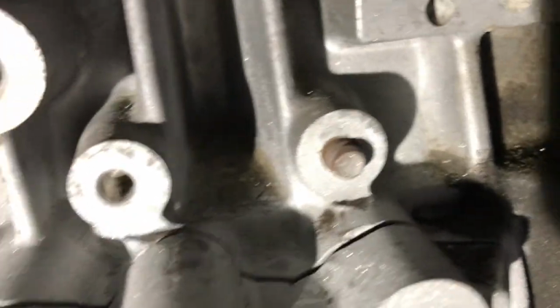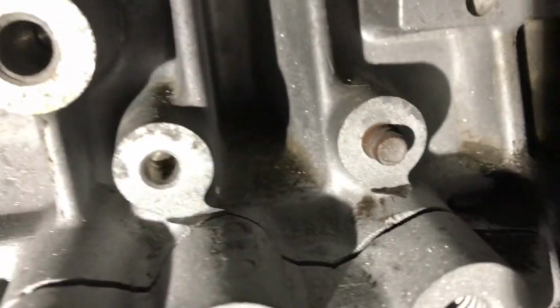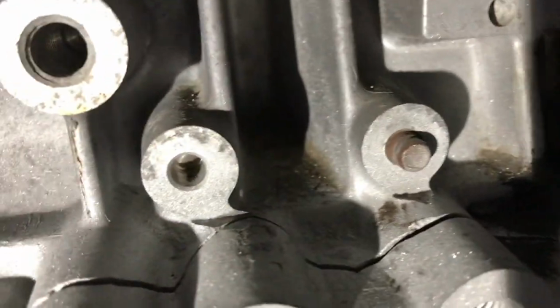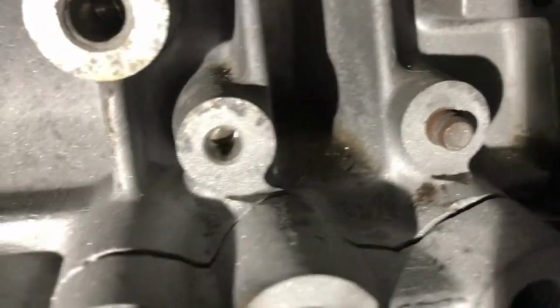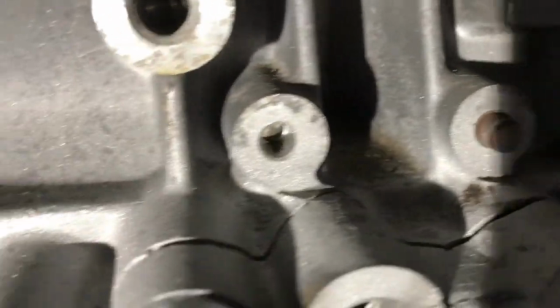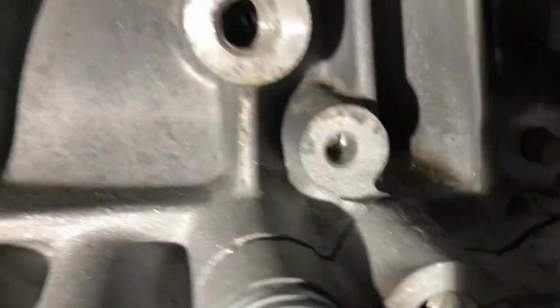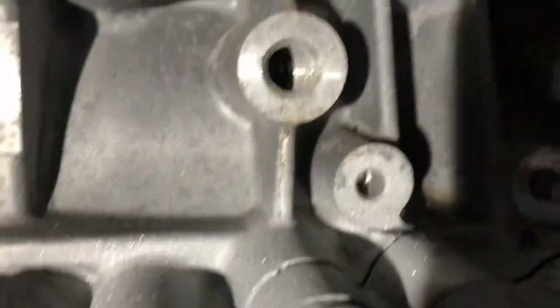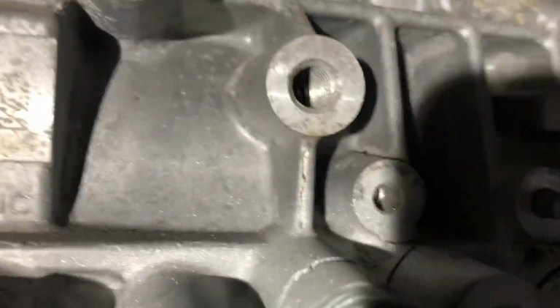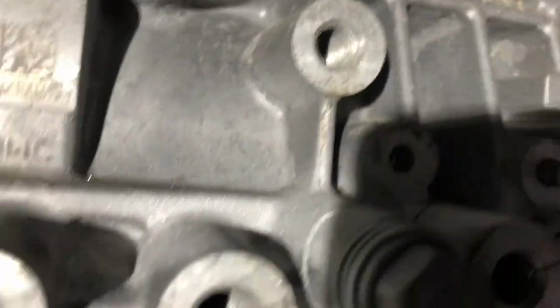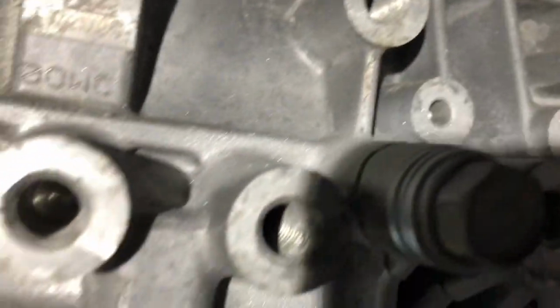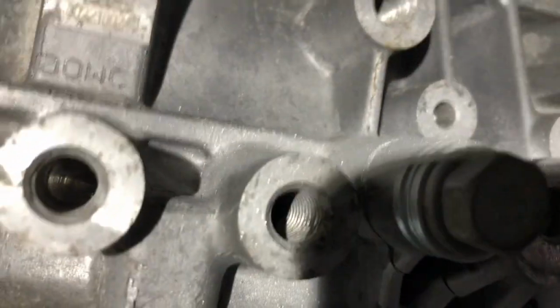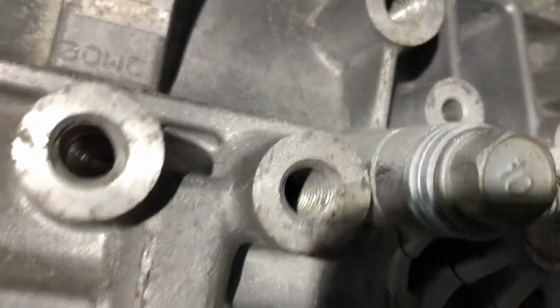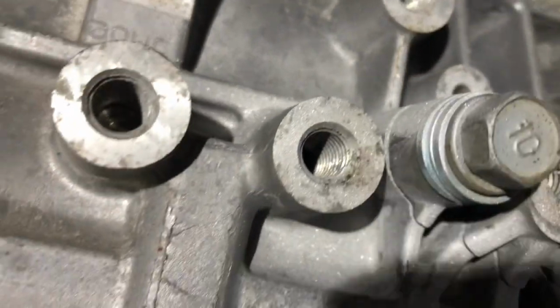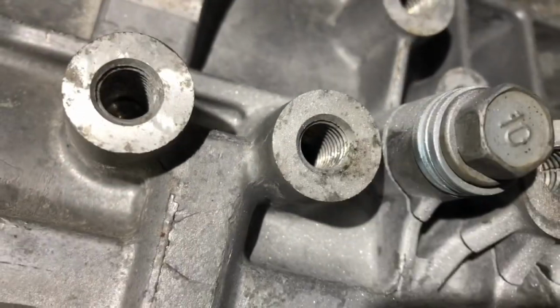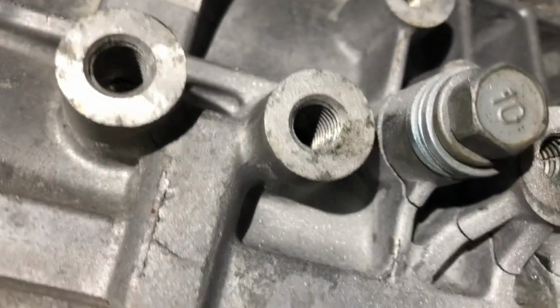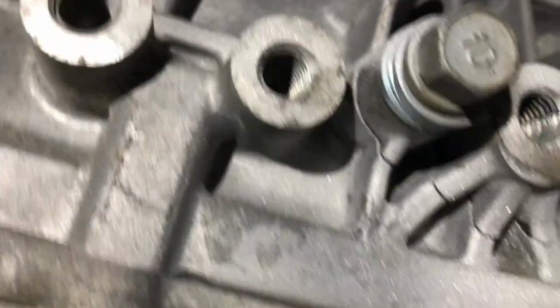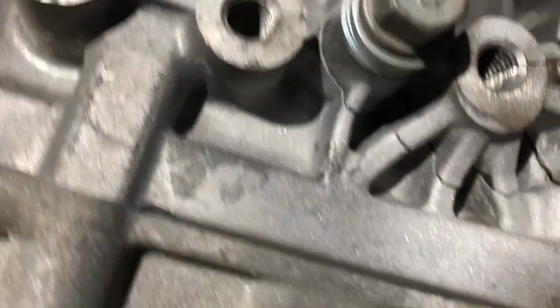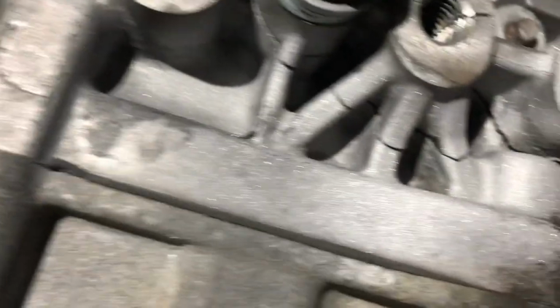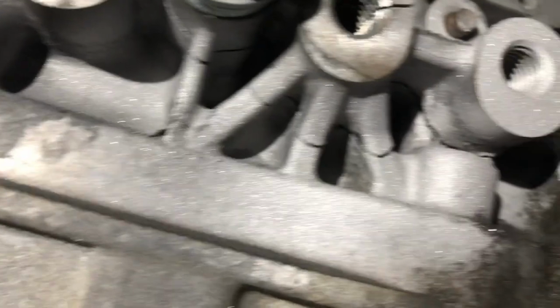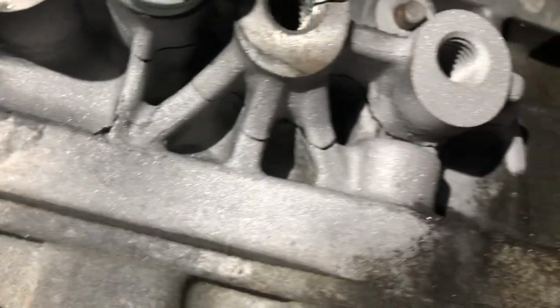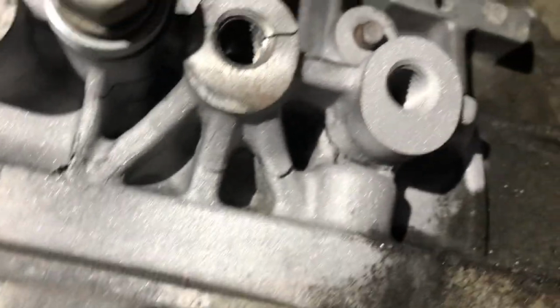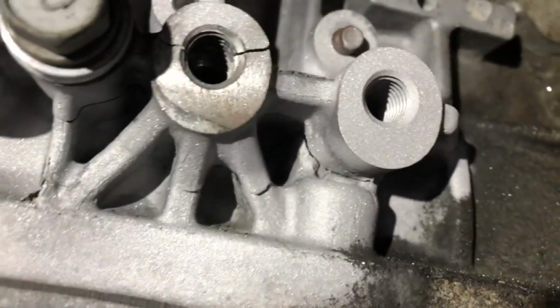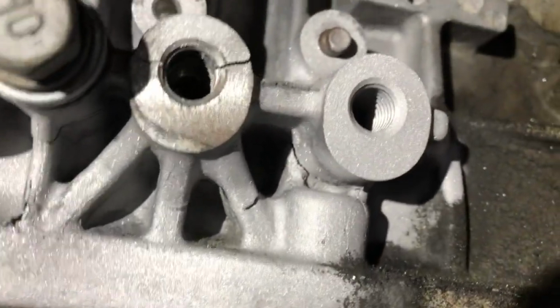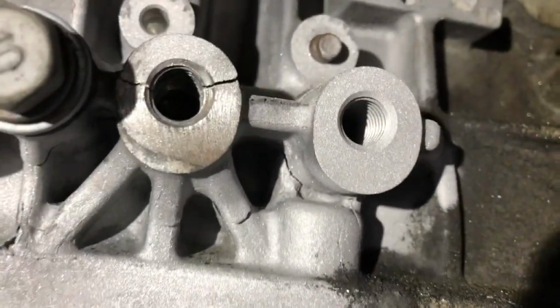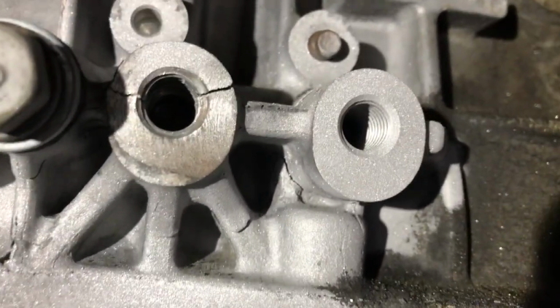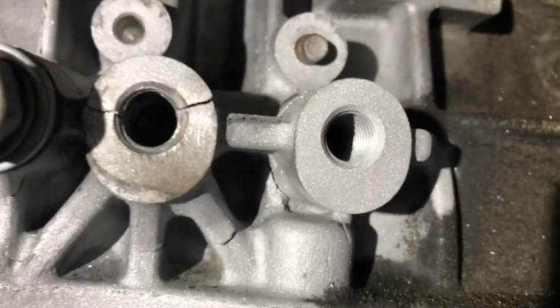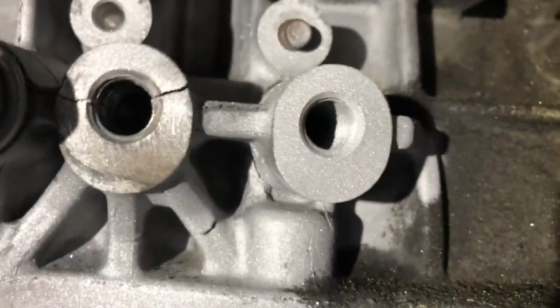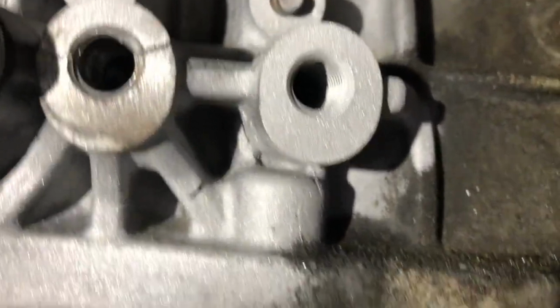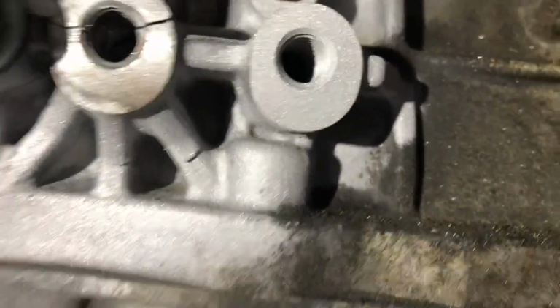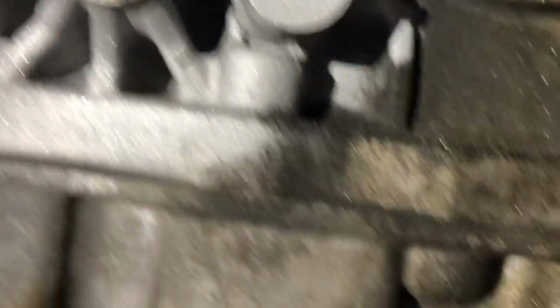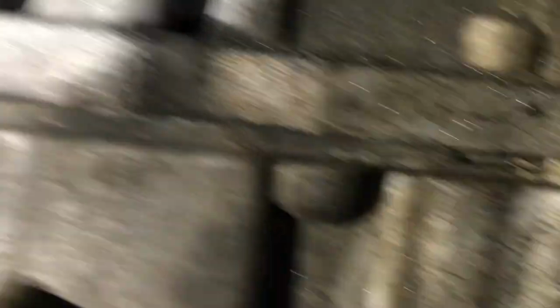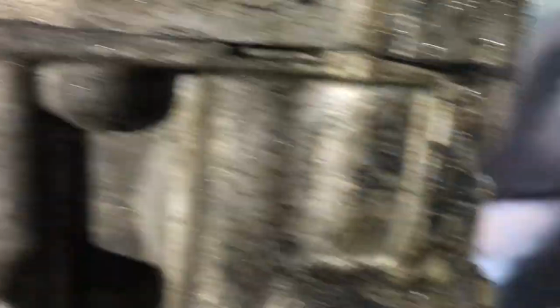After sandblasting everything nice and clean, the sand gets into every nook and cranny, and now you can really see where the cracks are and where they go. After getting everything nice and clean I decided to start to weld.